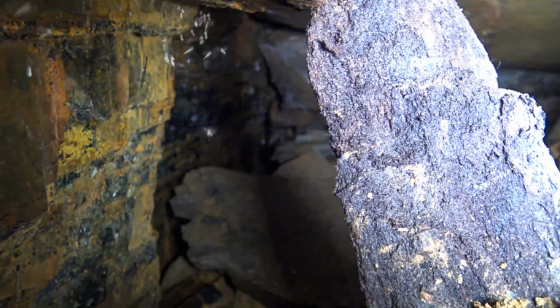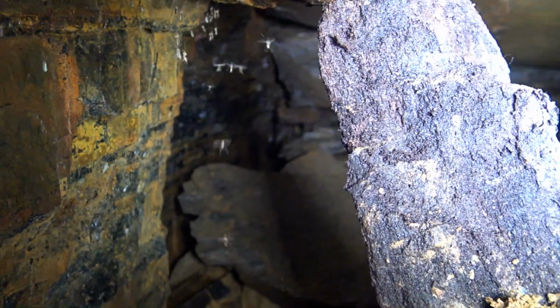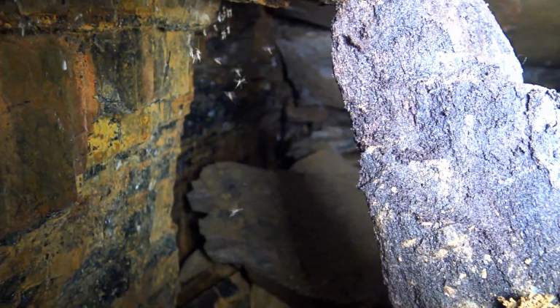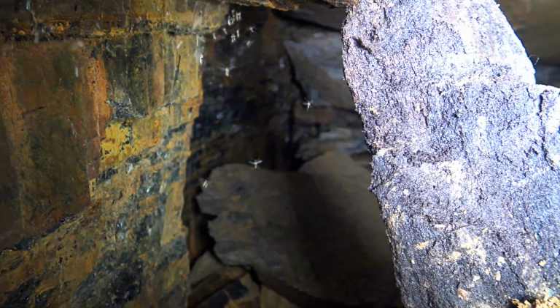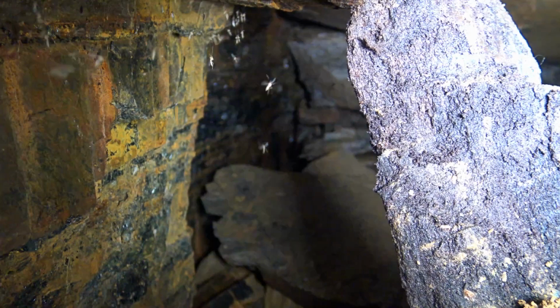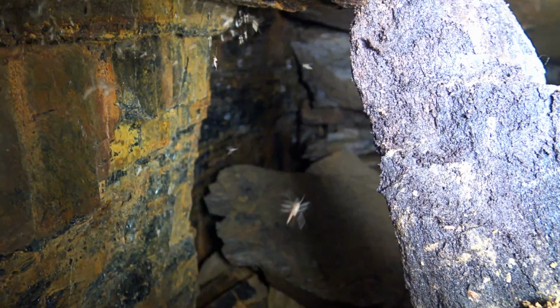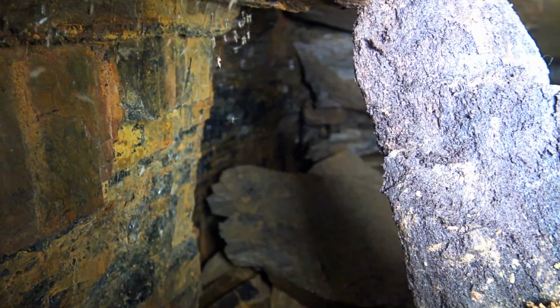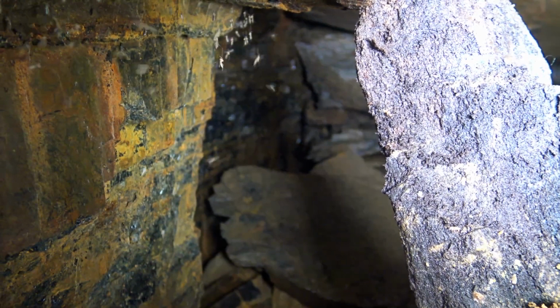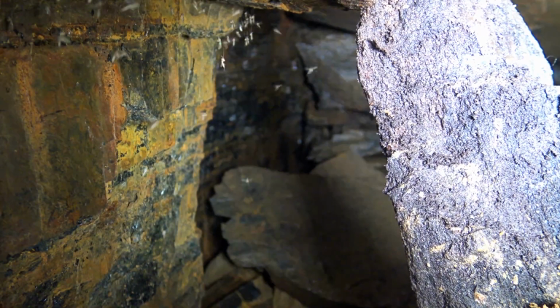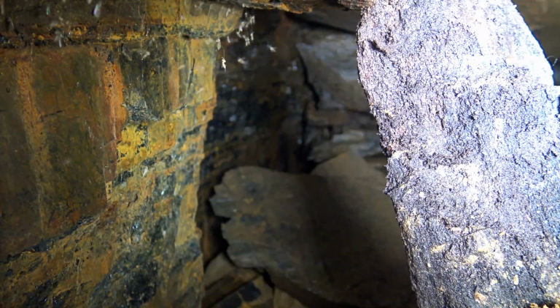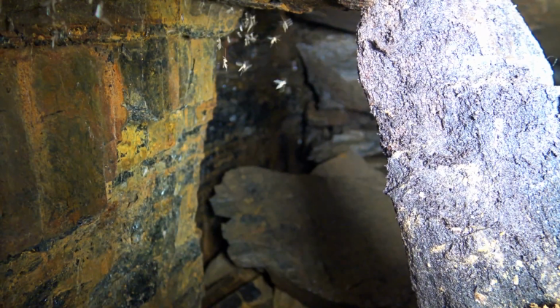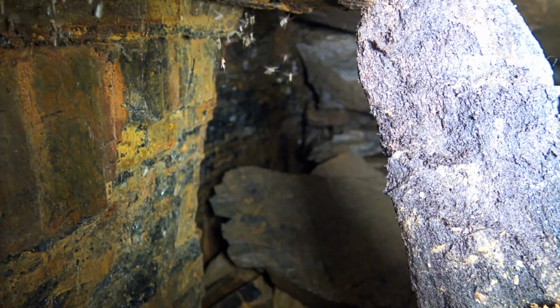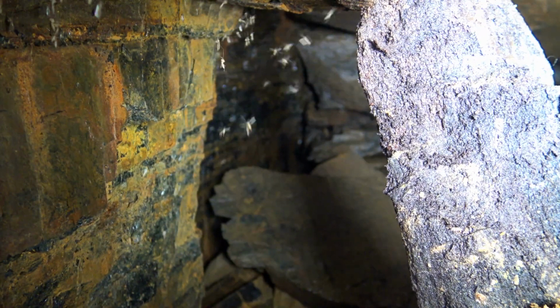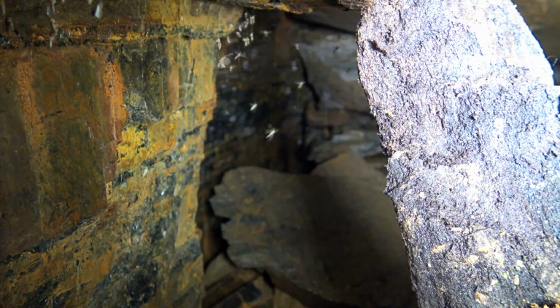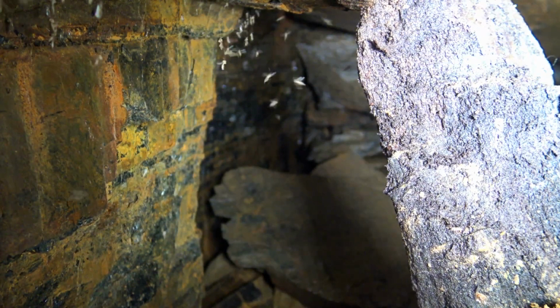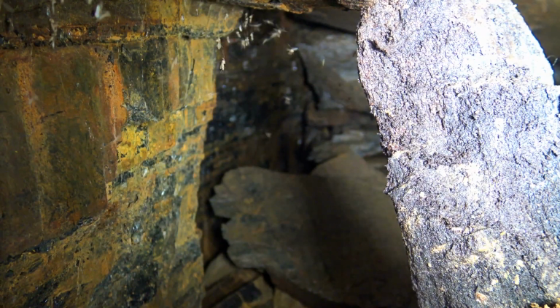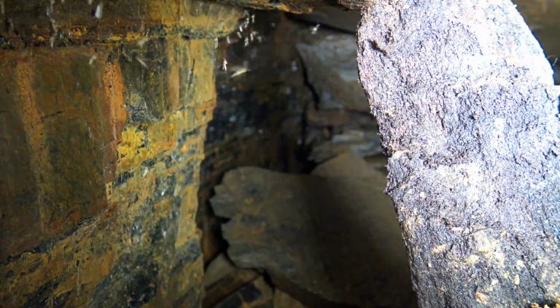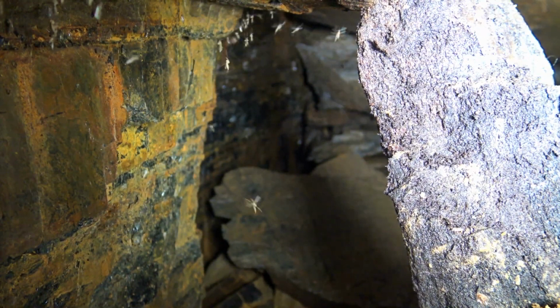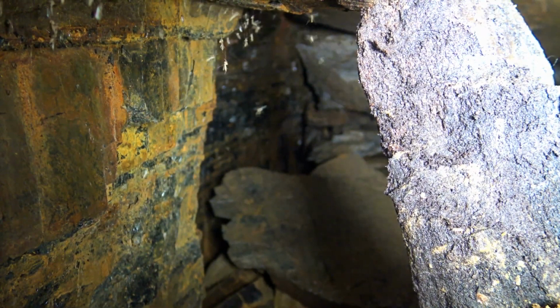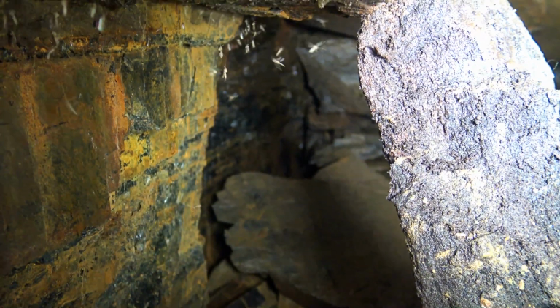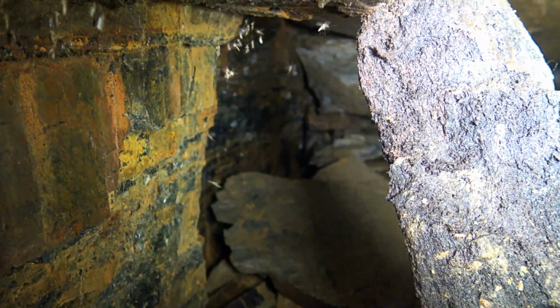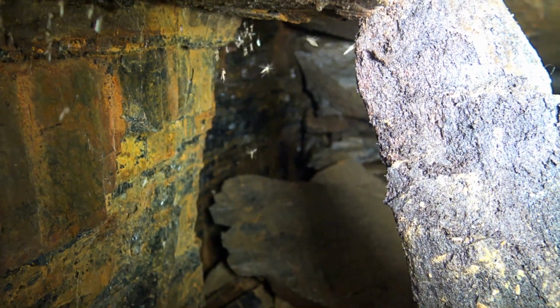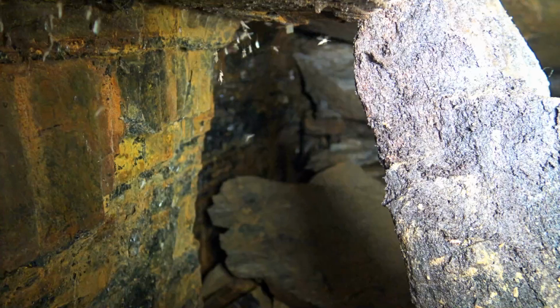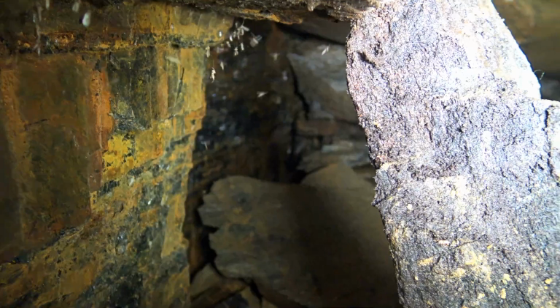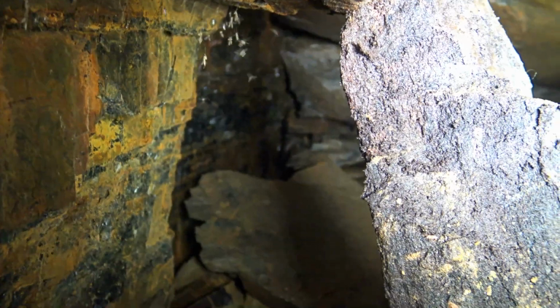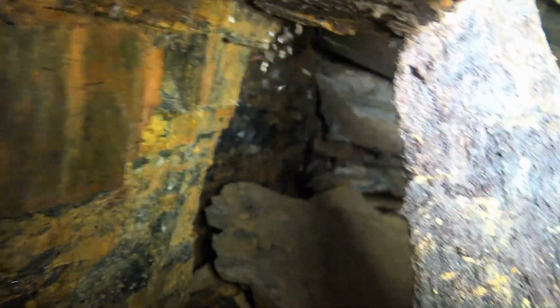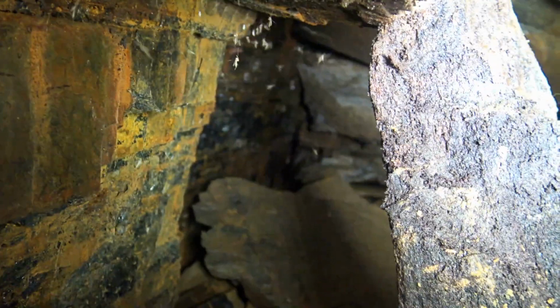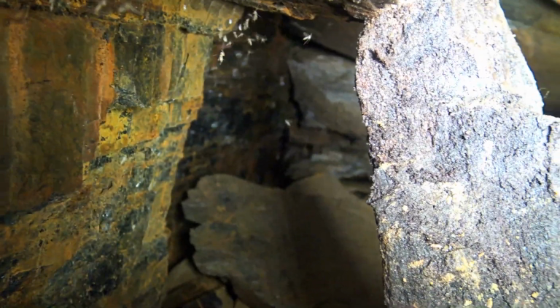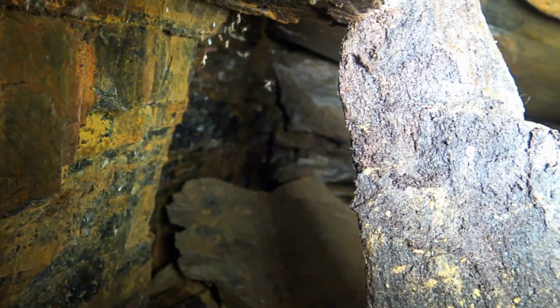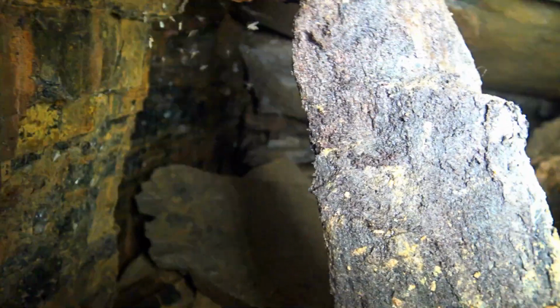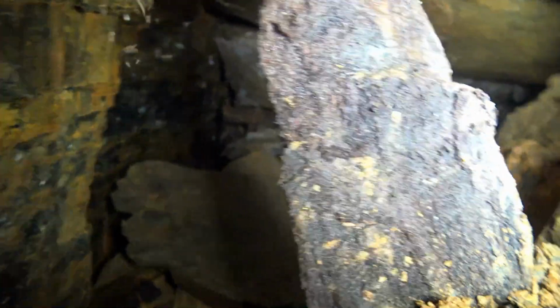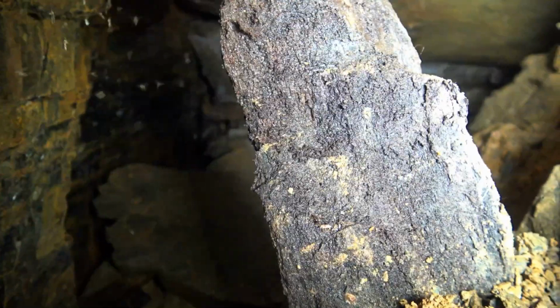There's the left wall. You can see the colors on it — sulfur and yellow. Look at all the bugs in there. There's a lot of collapse out there.